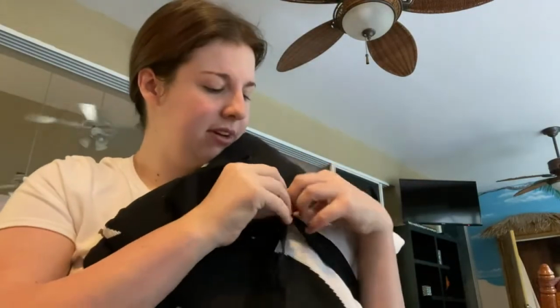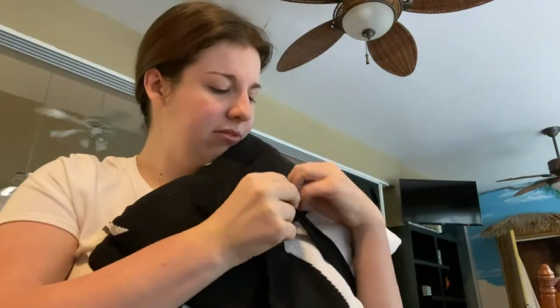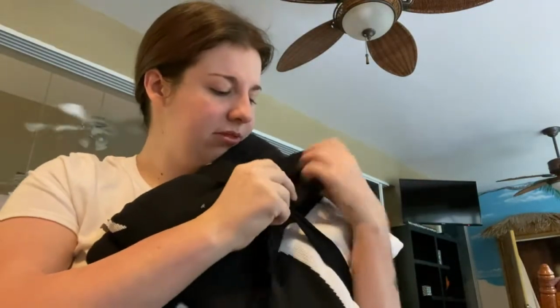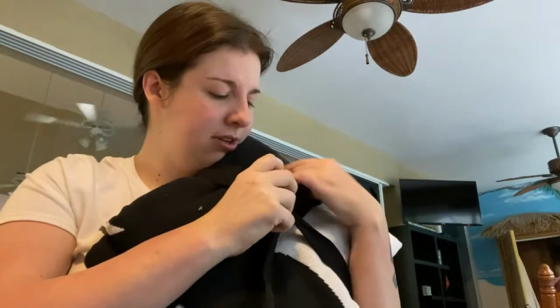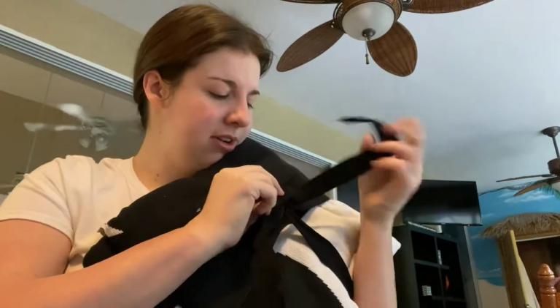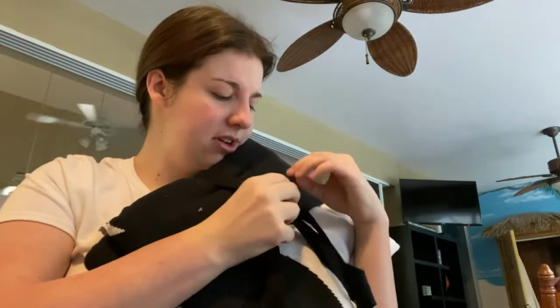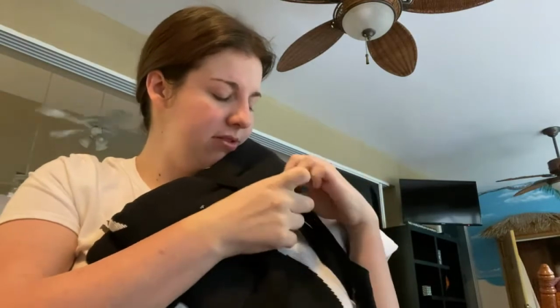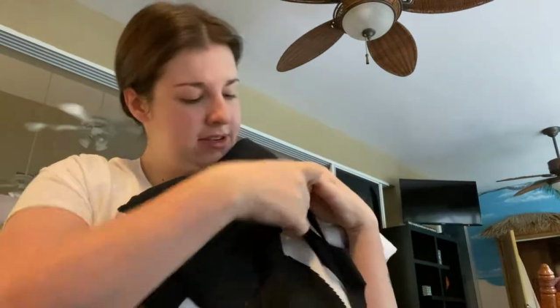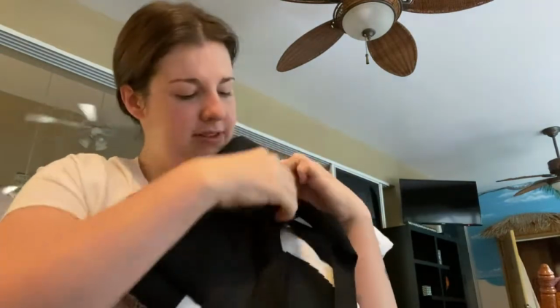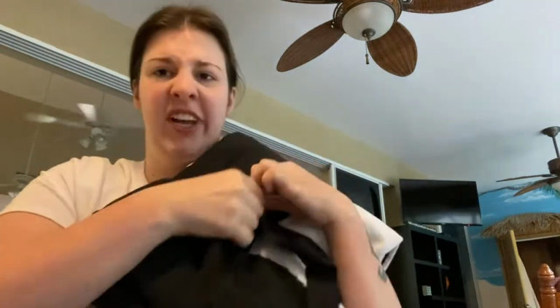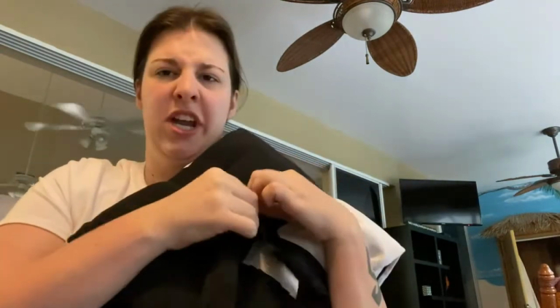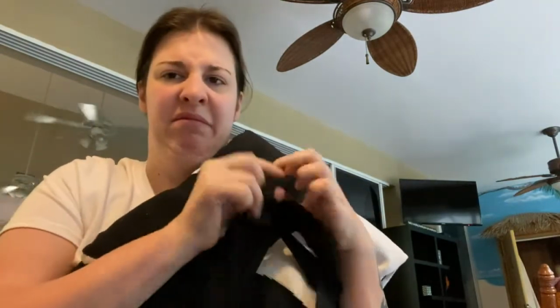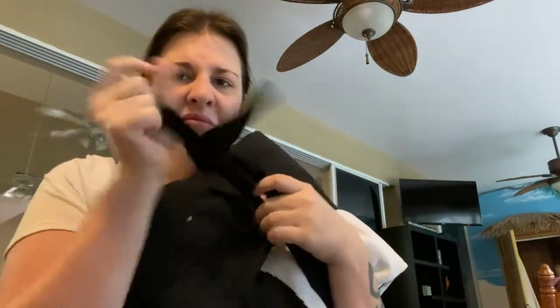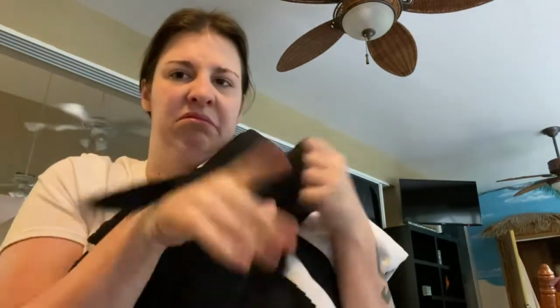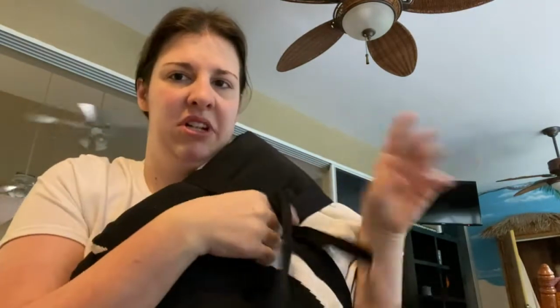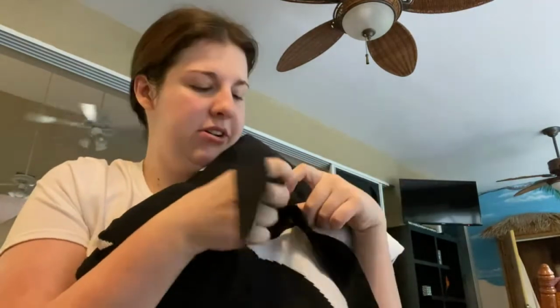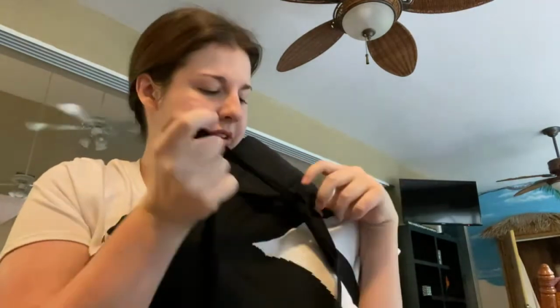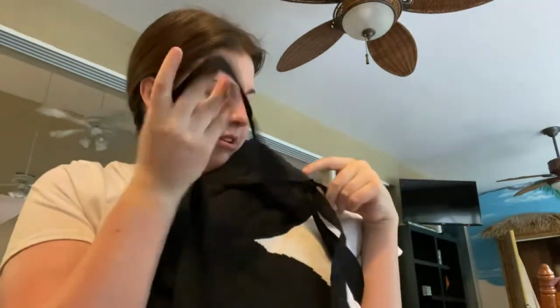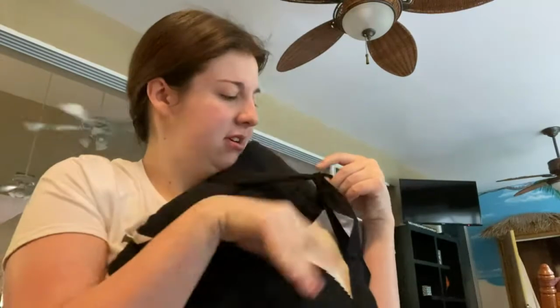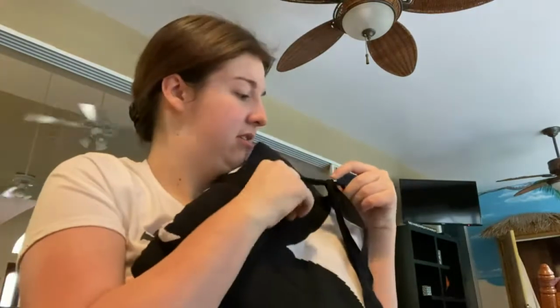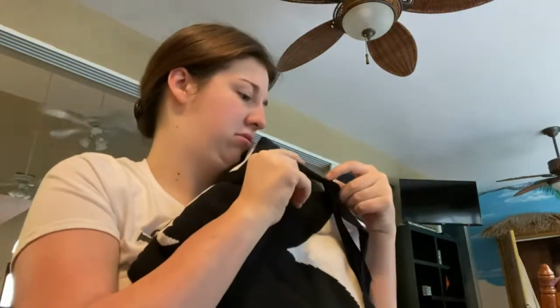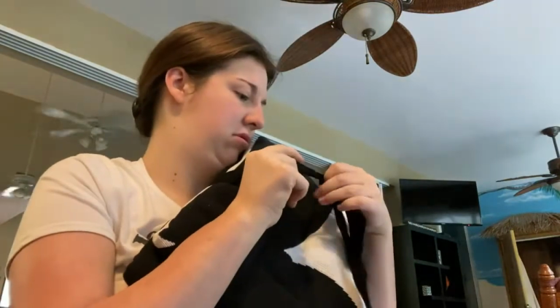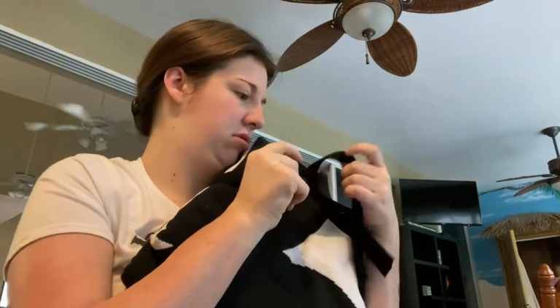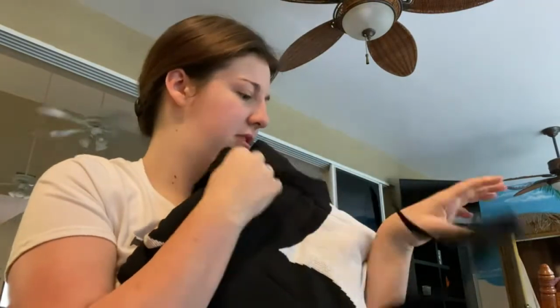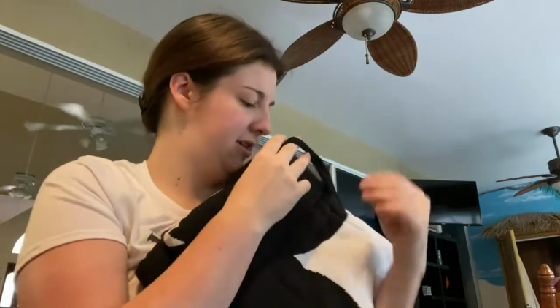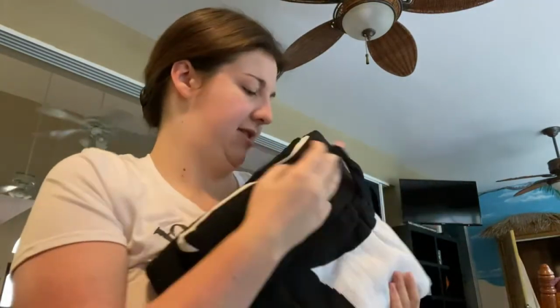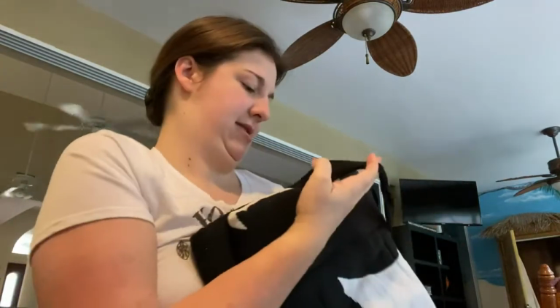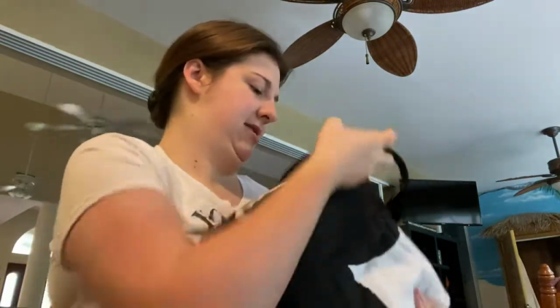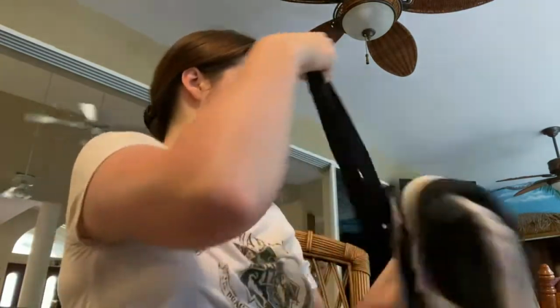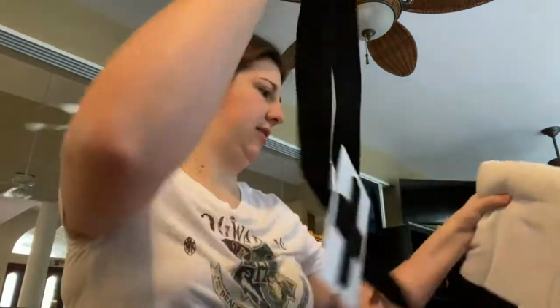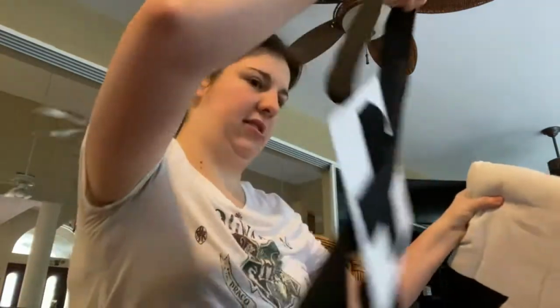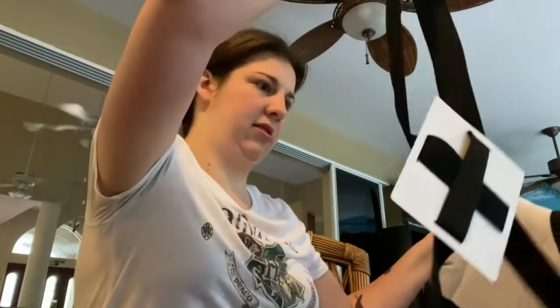Oh, come undone. It's really knotted. There we go.